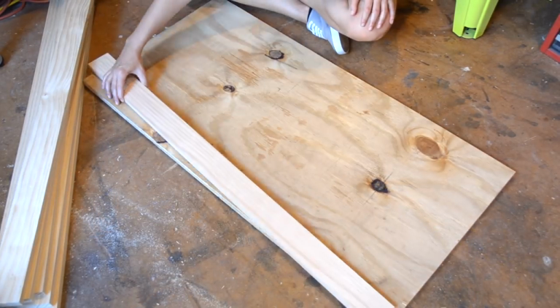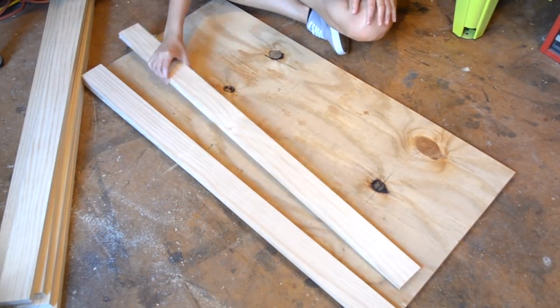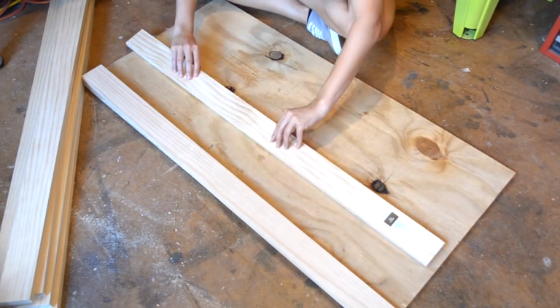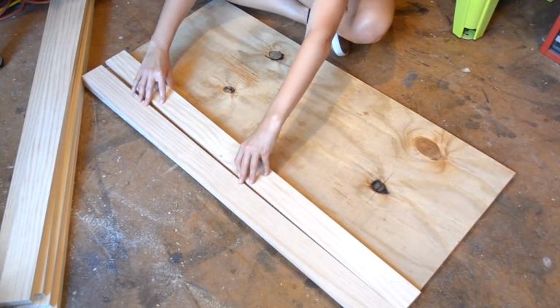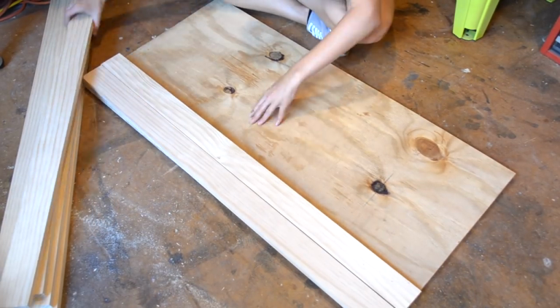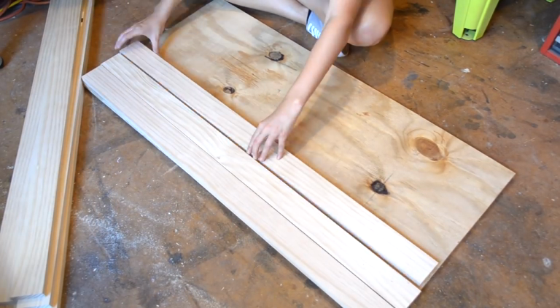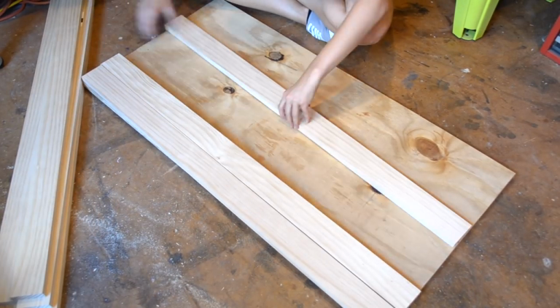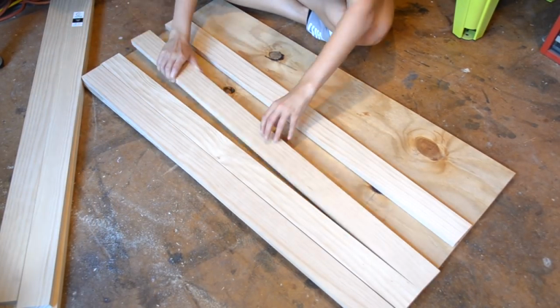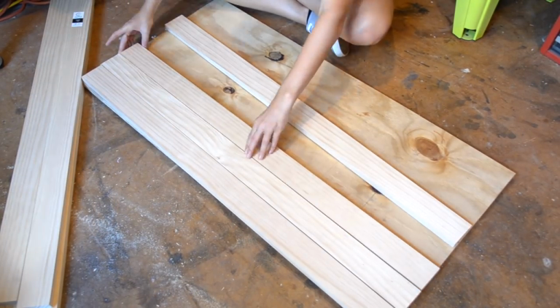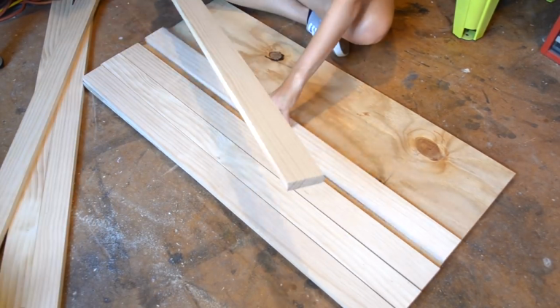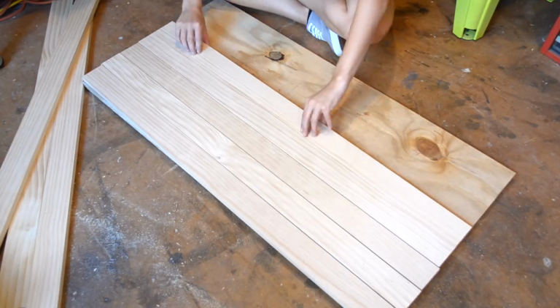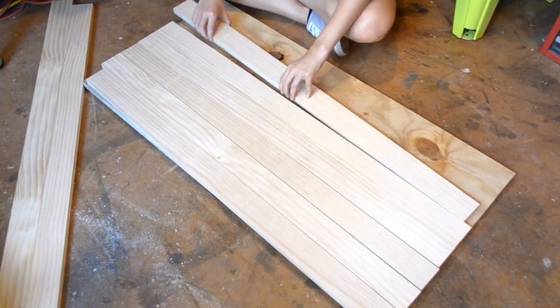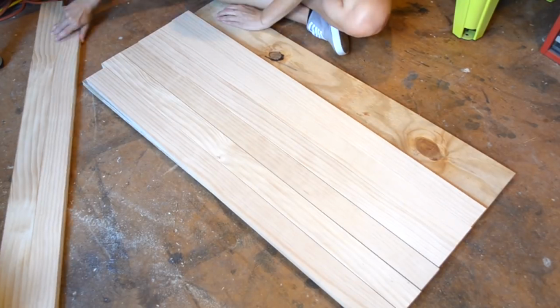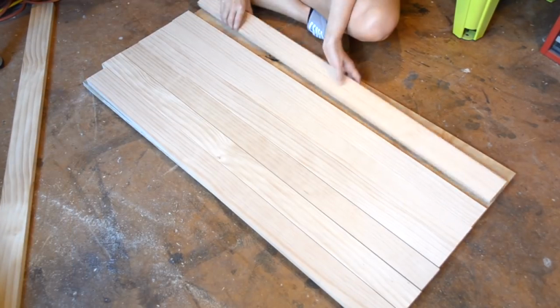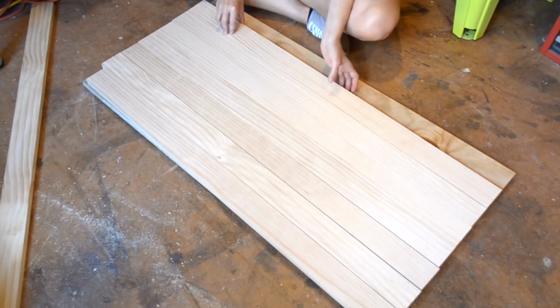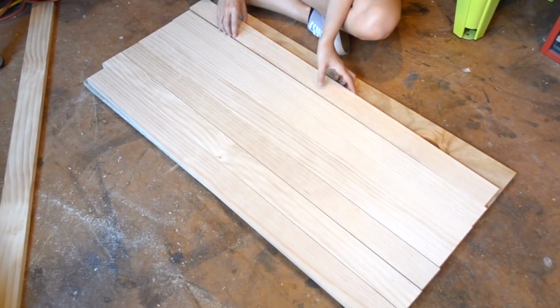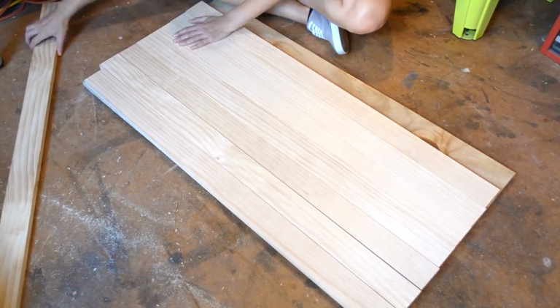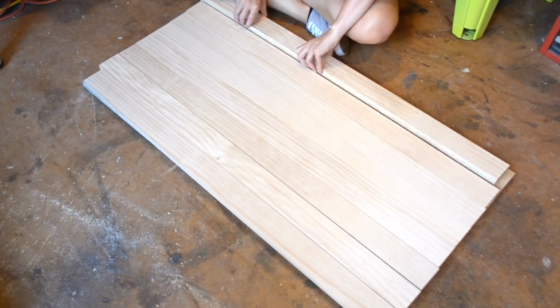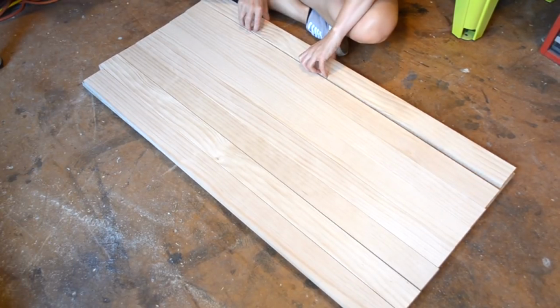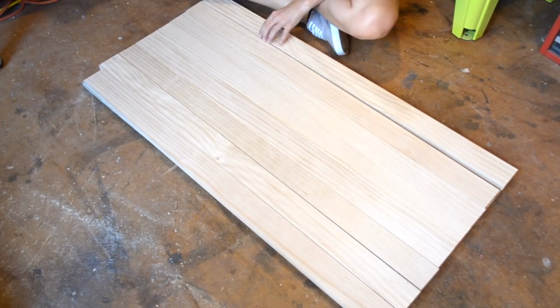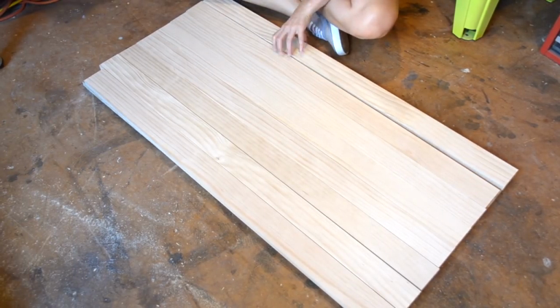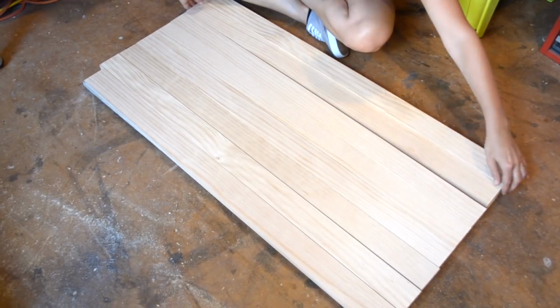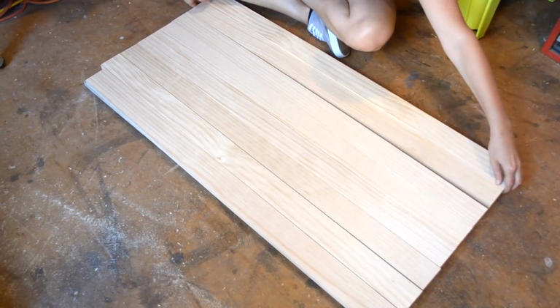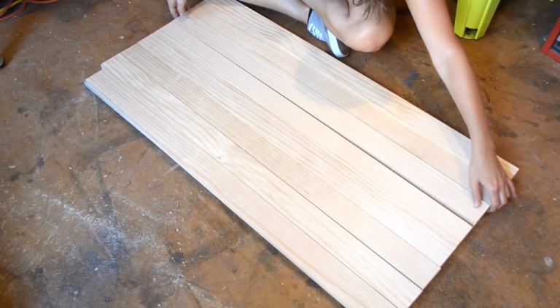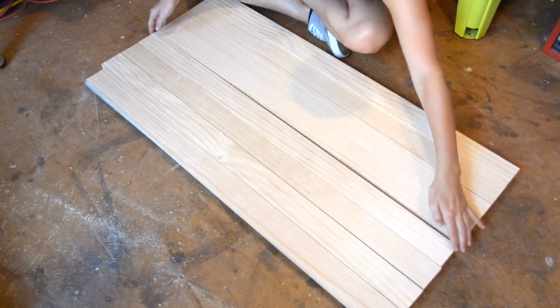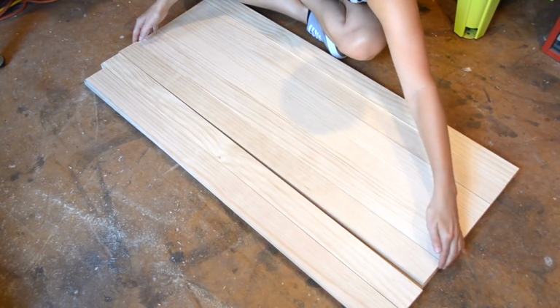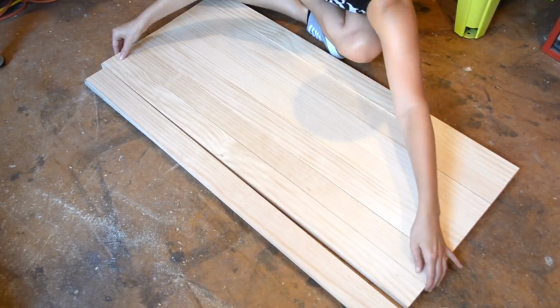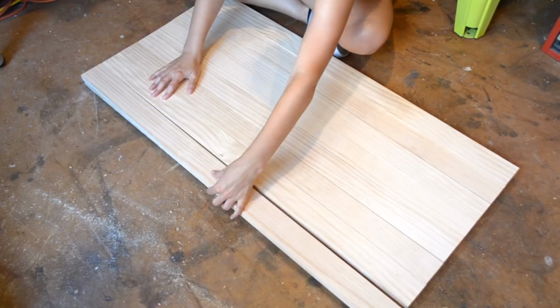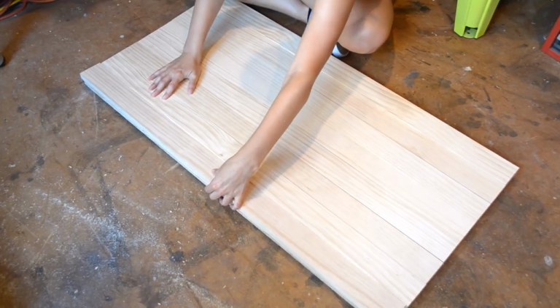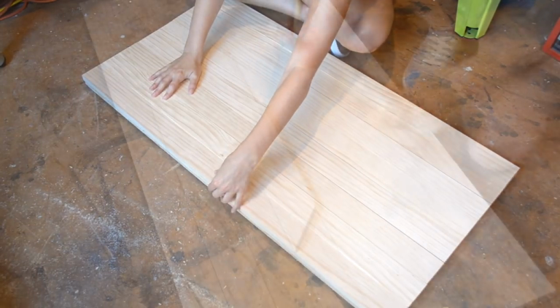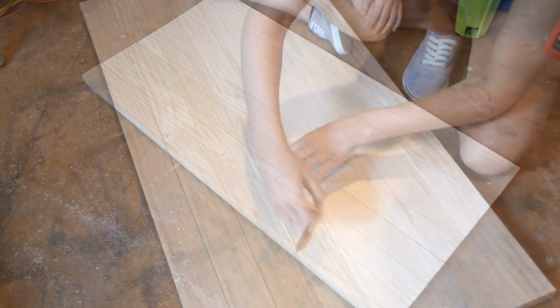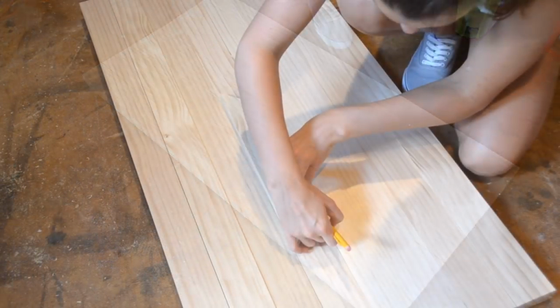Once cut, lay out your pieces in a way that makes you happy. By keeping these pieces a little longer, you will be able to account for the kerf in the blade when making cuts later in this project.